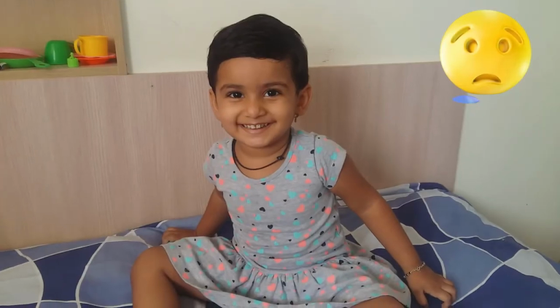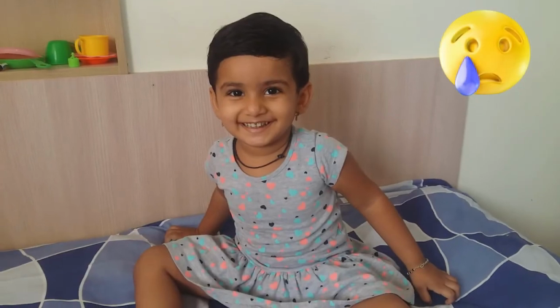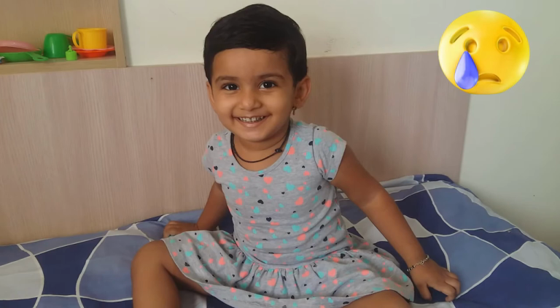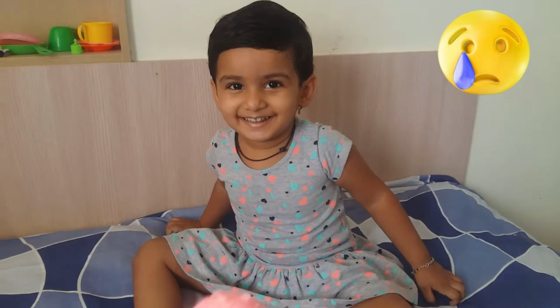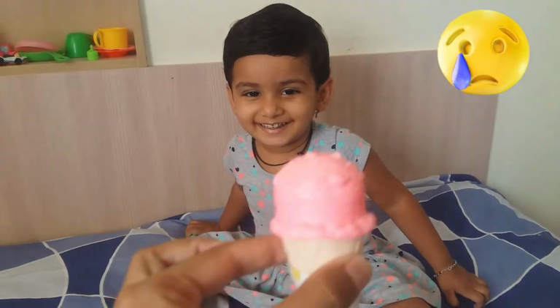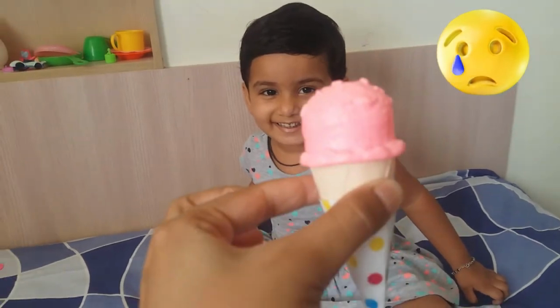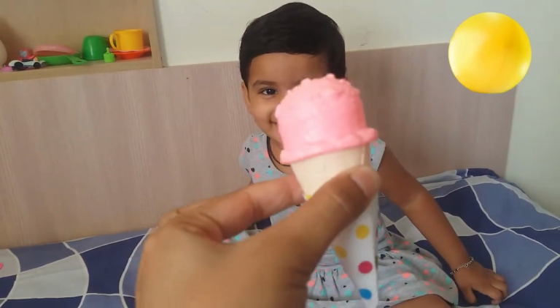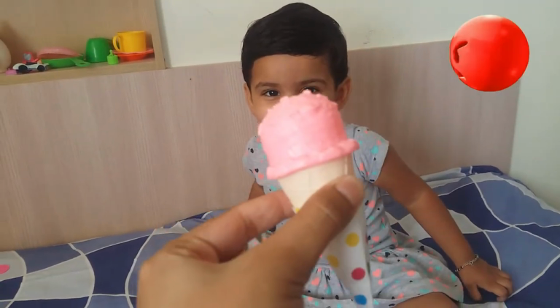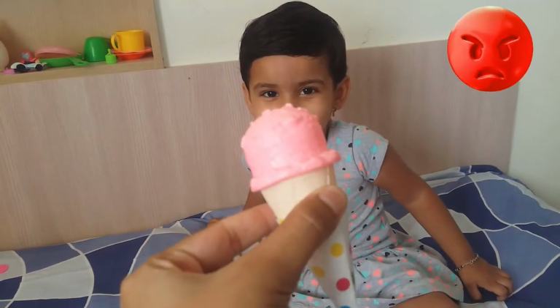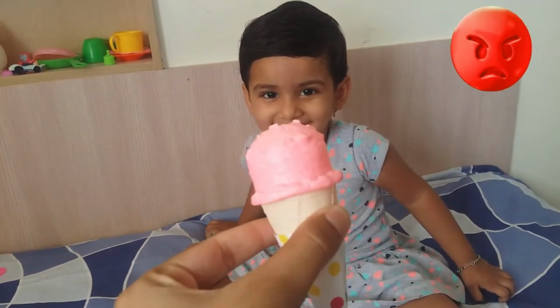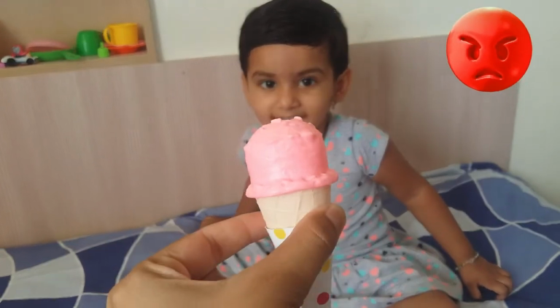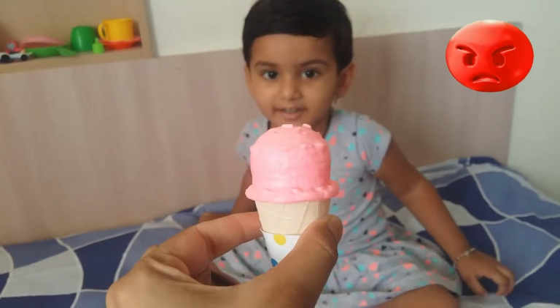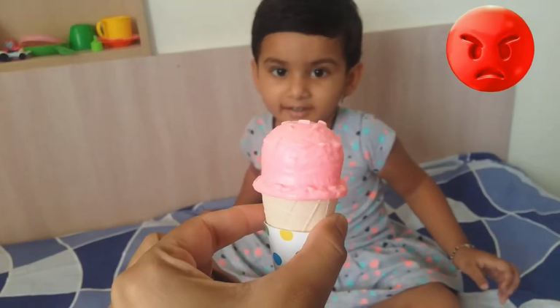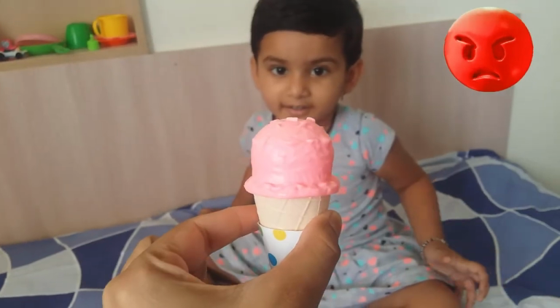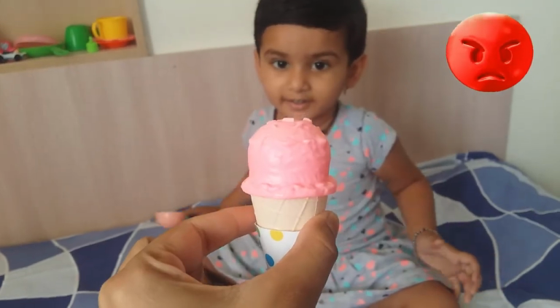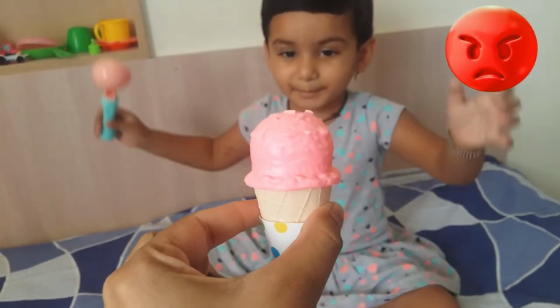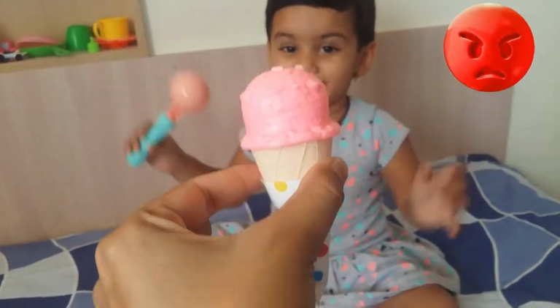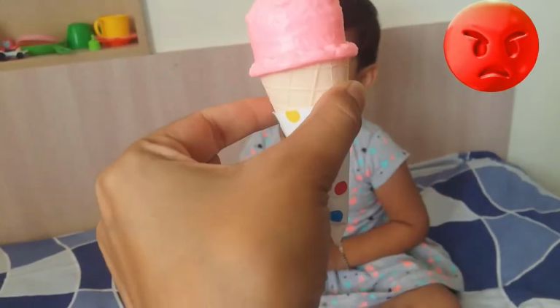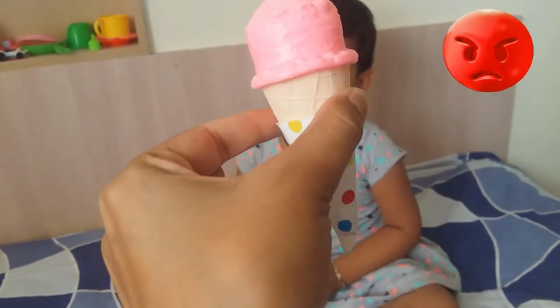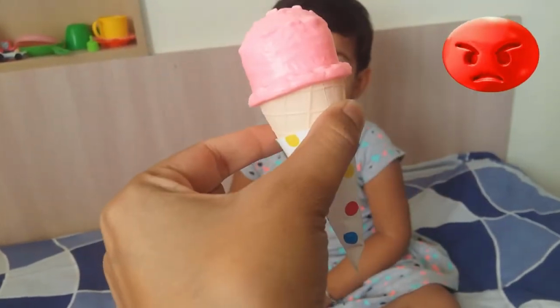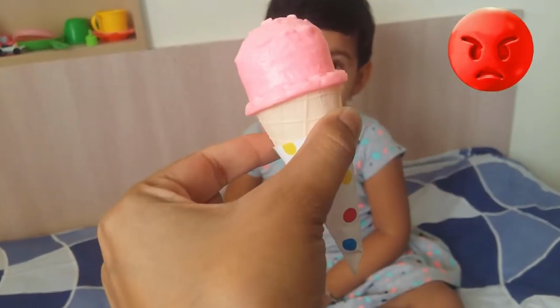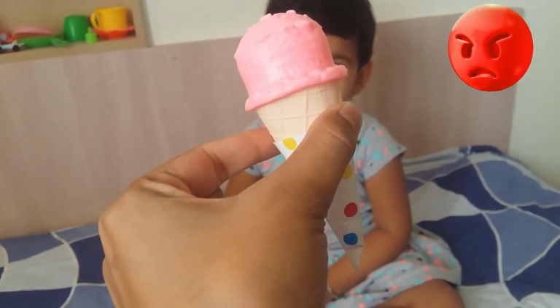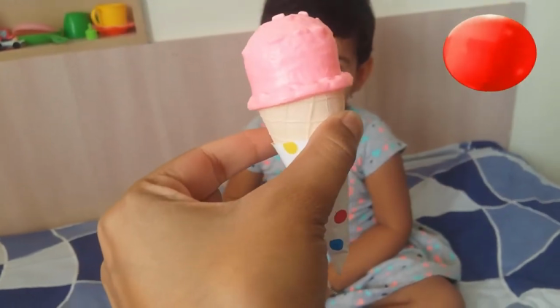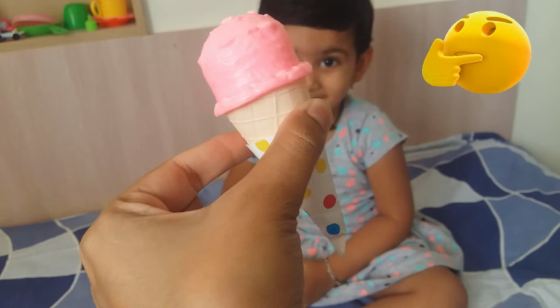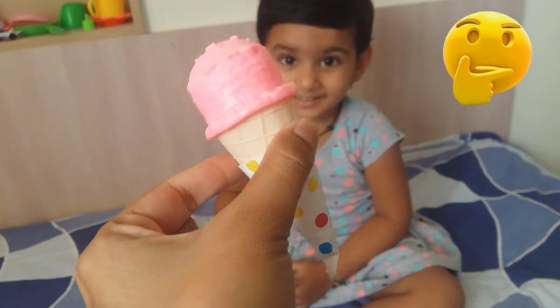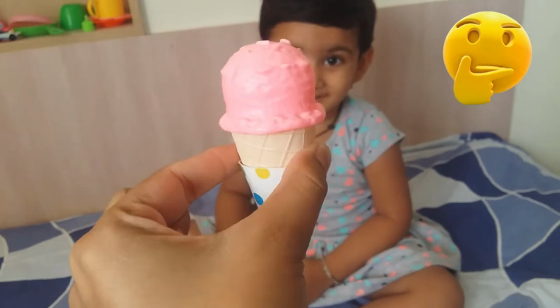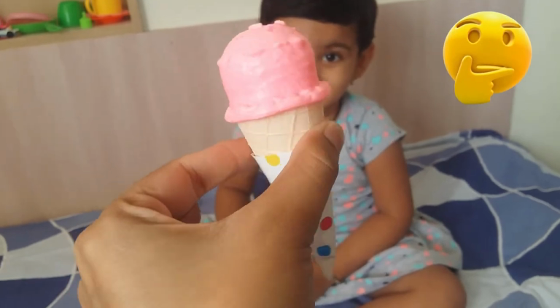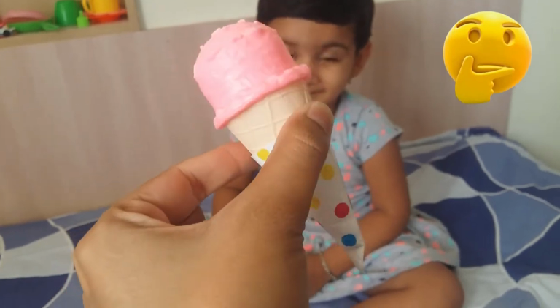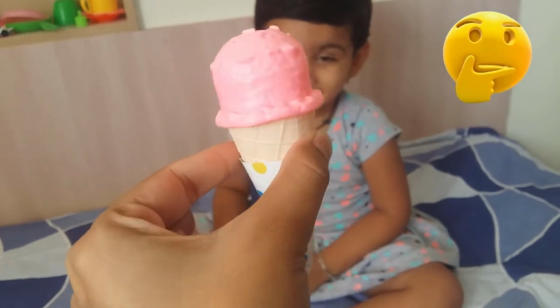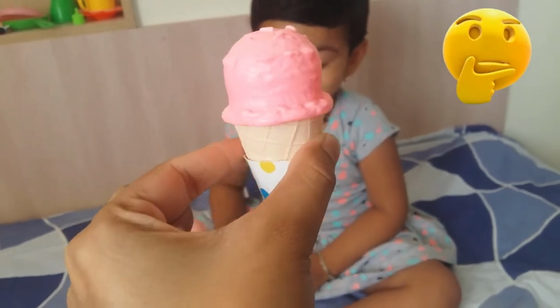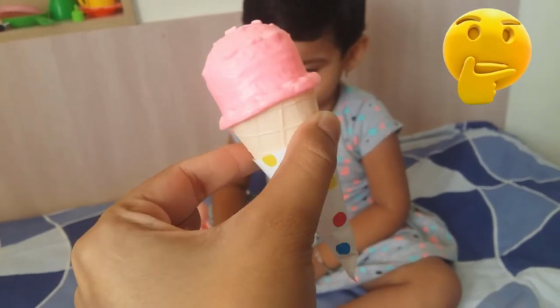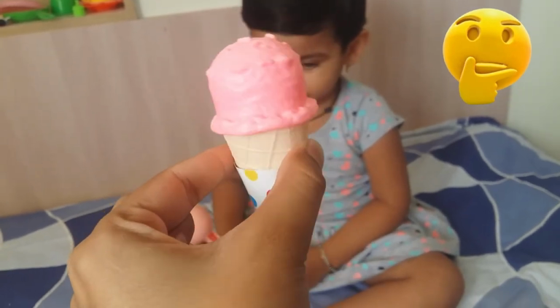Which color ice cream is this? Pink! Pink color. Wow, yummy!